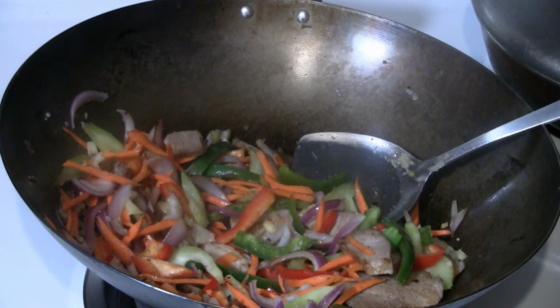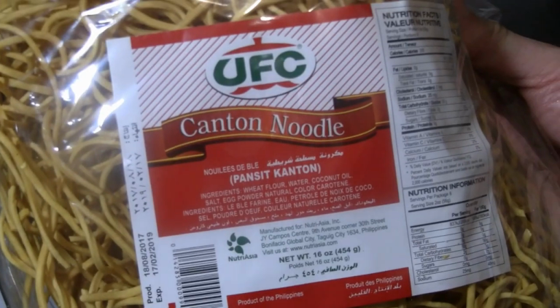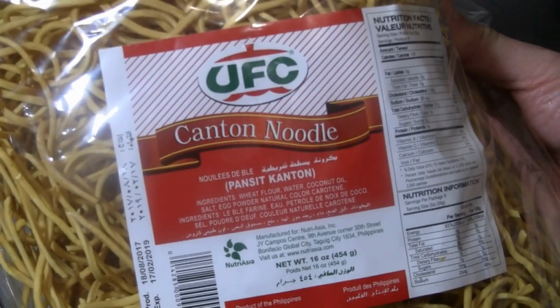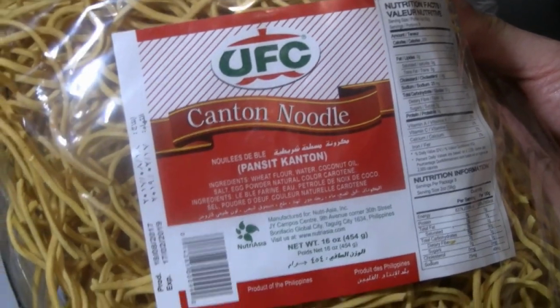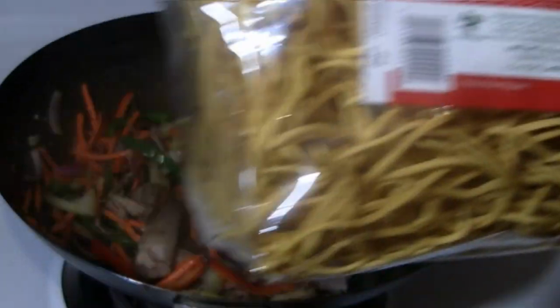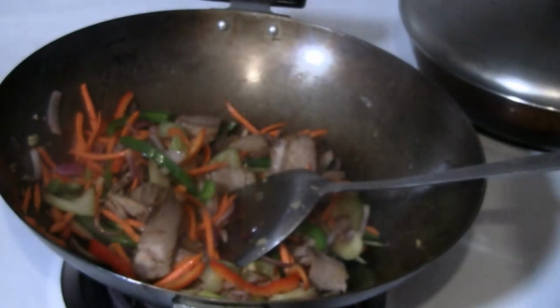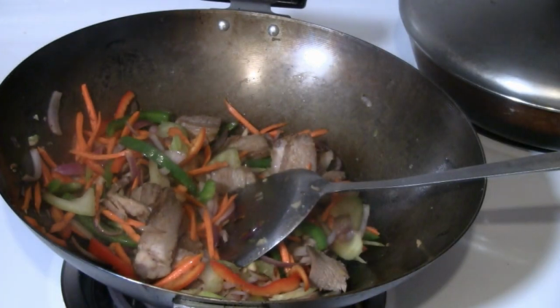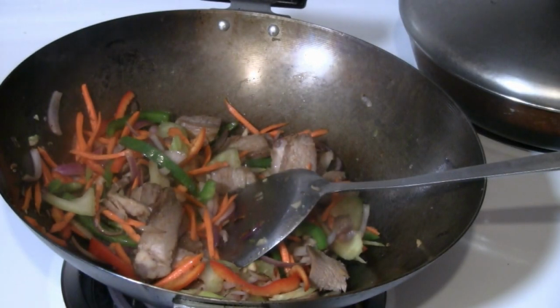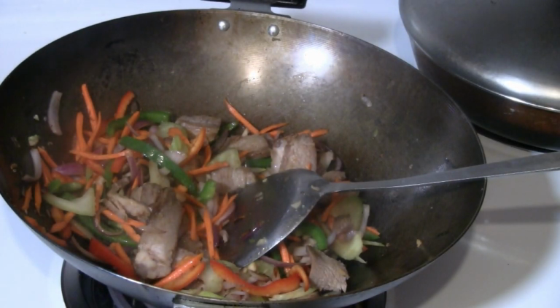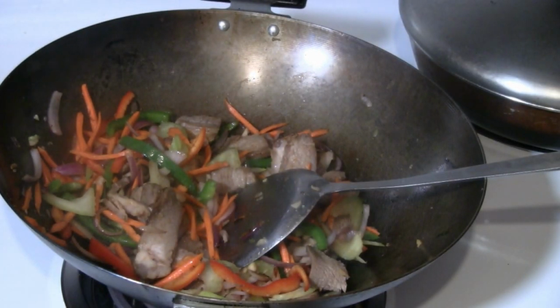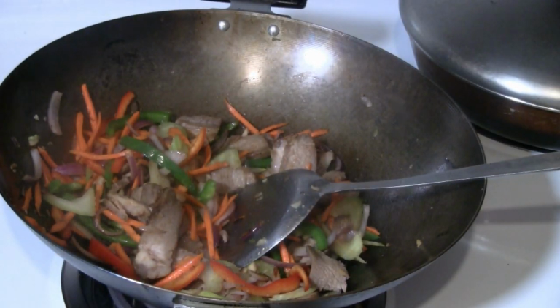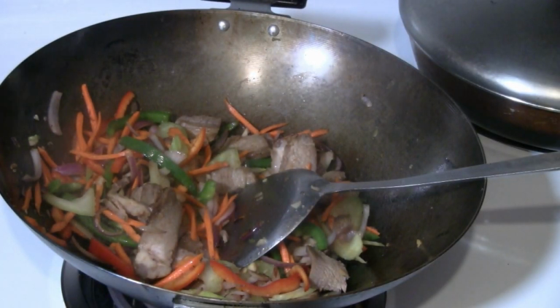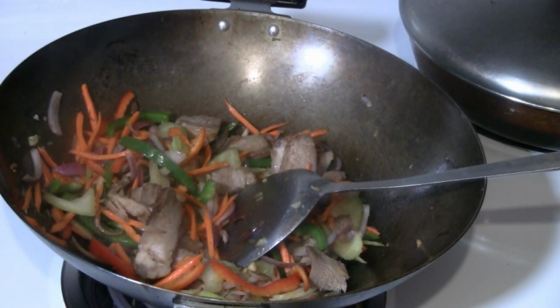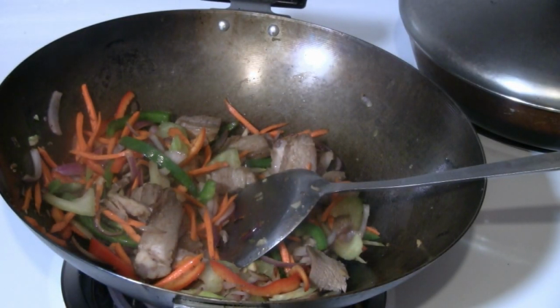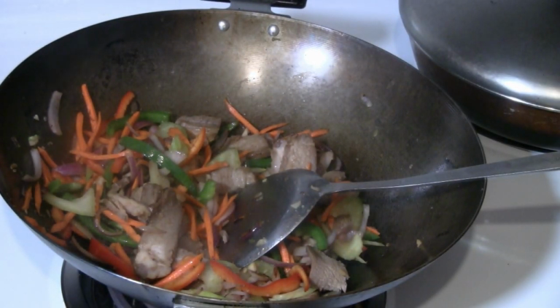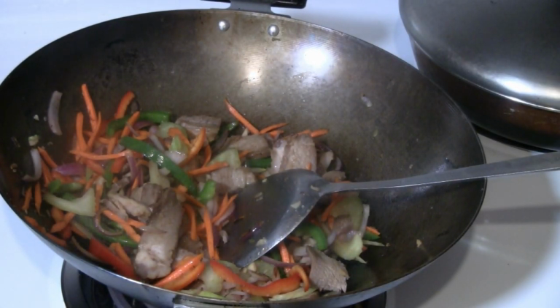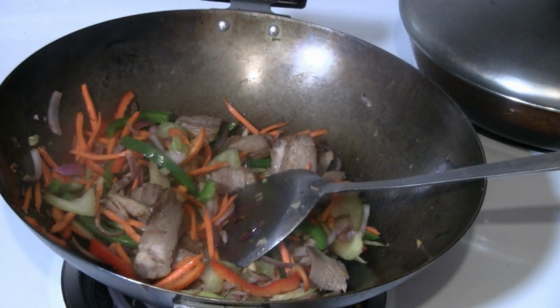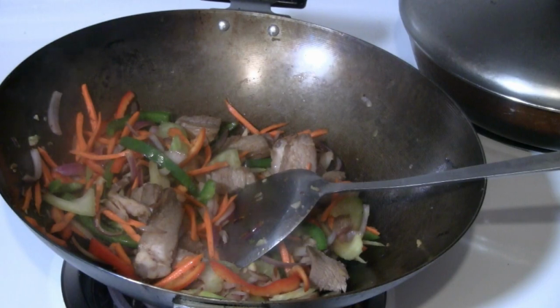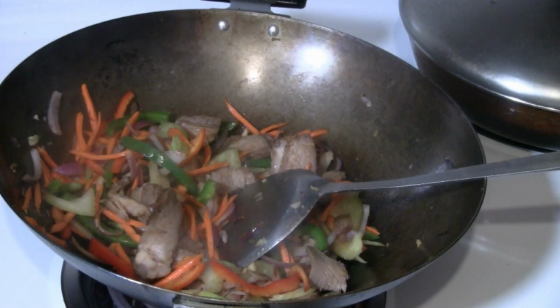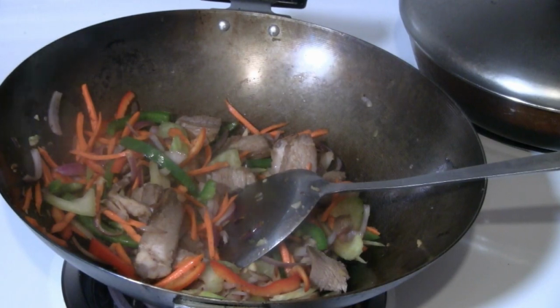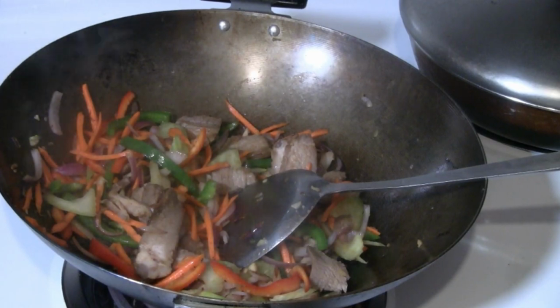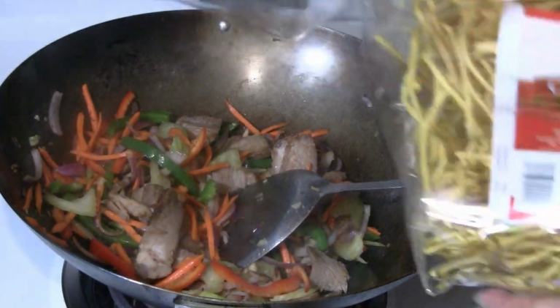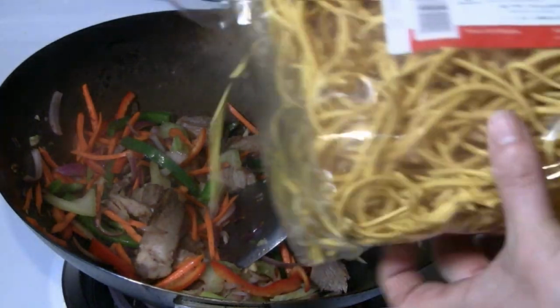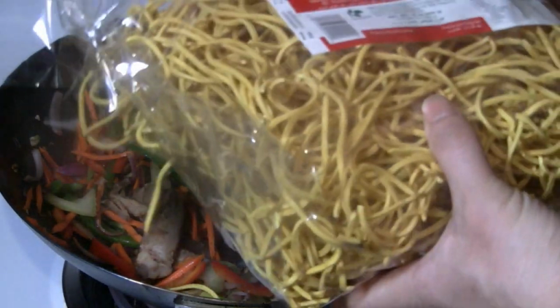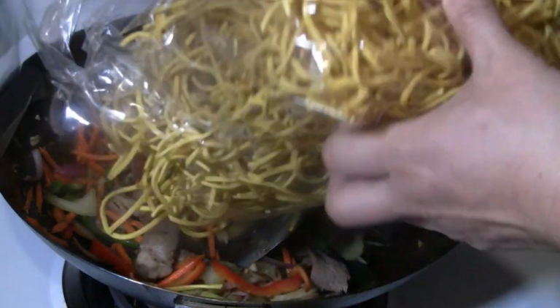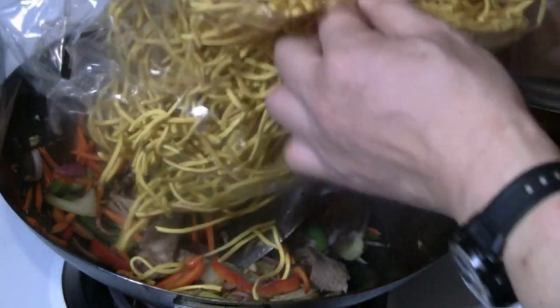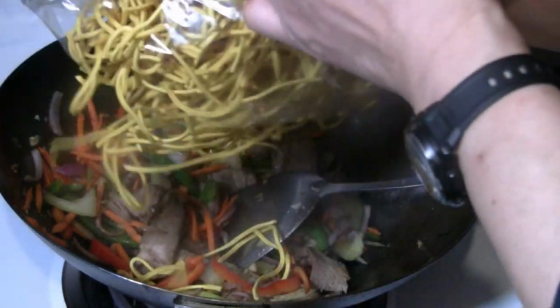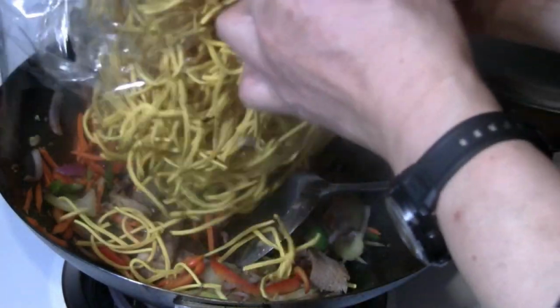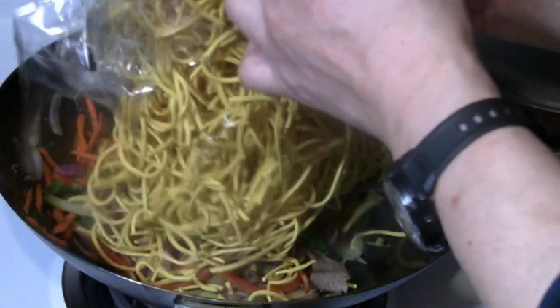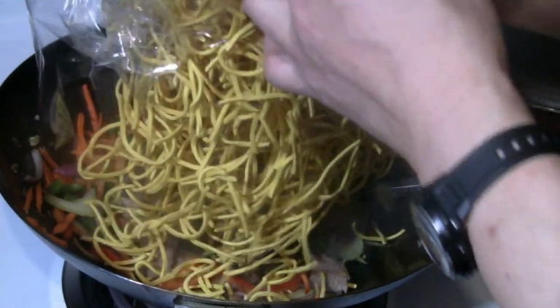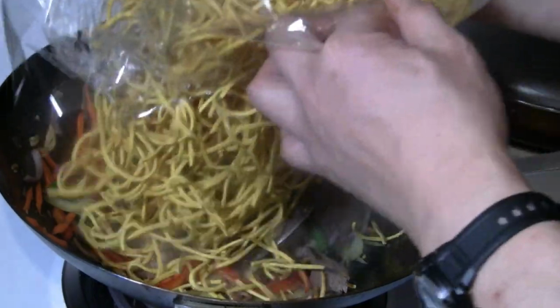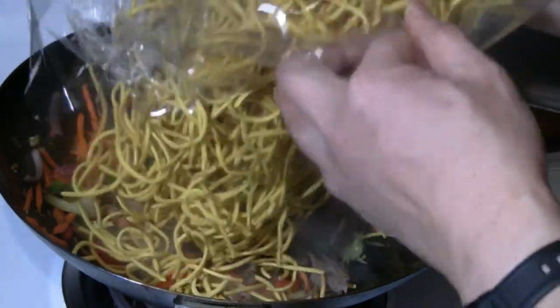So these are Canton noodles — they're really easy to cook, you don't need to pre-boil them. Just put a 16-ounce package of Canton noodles right into the wok.